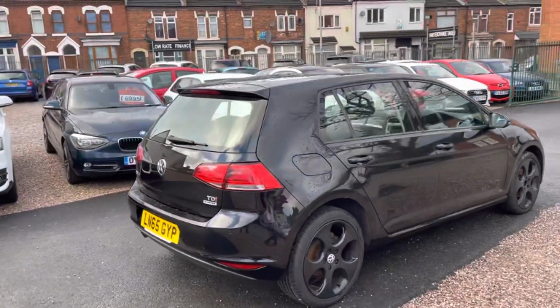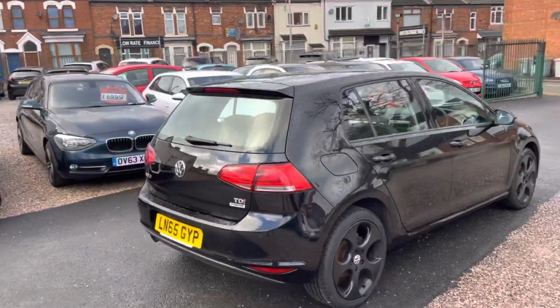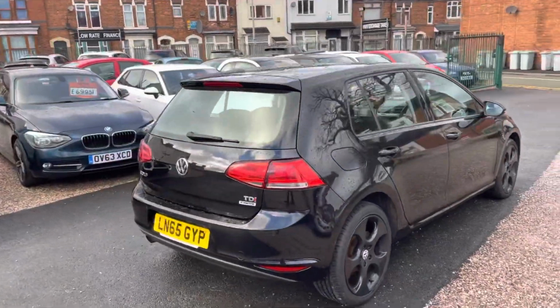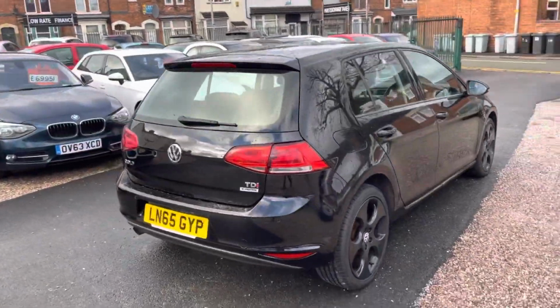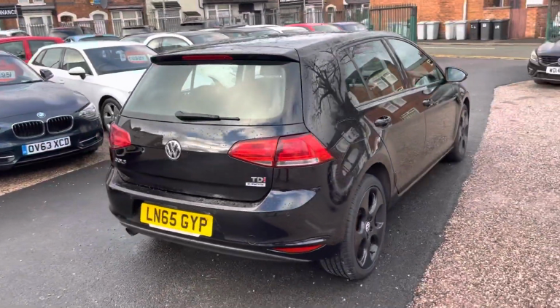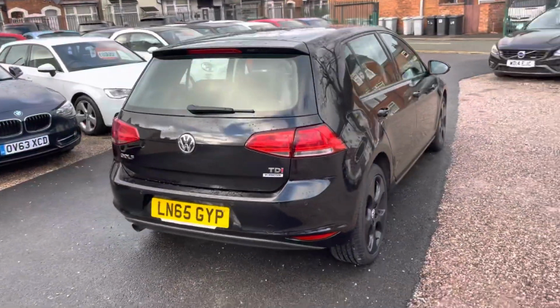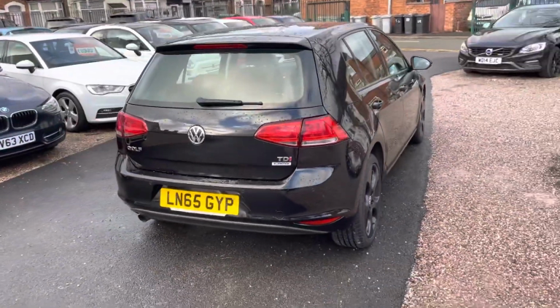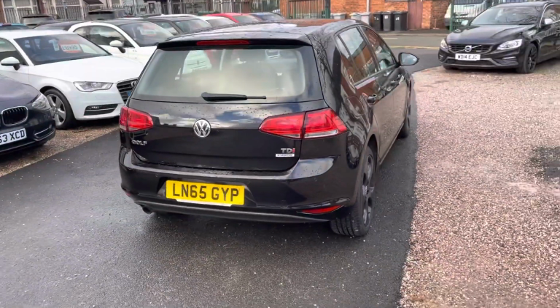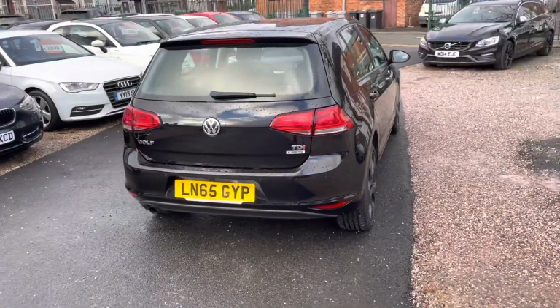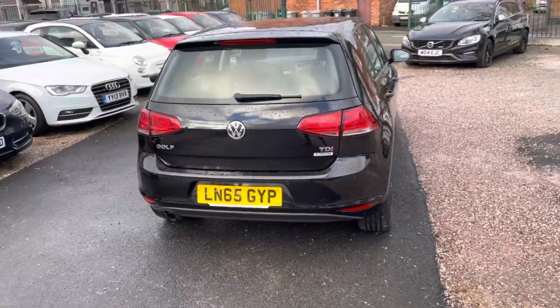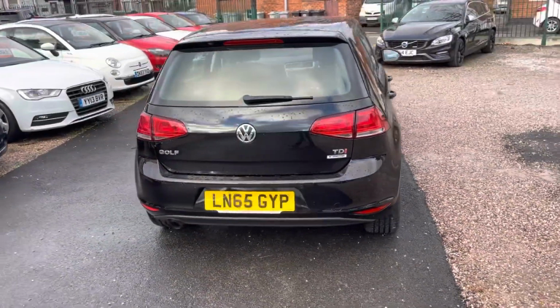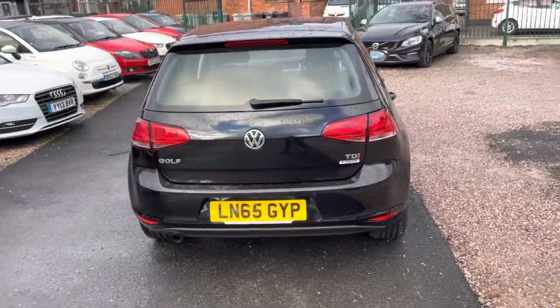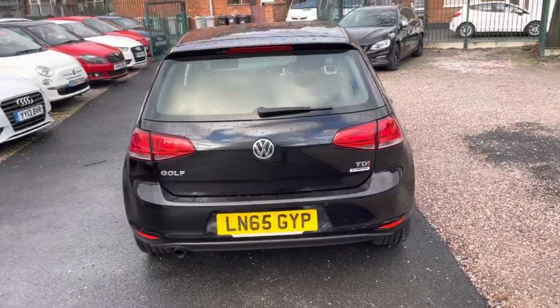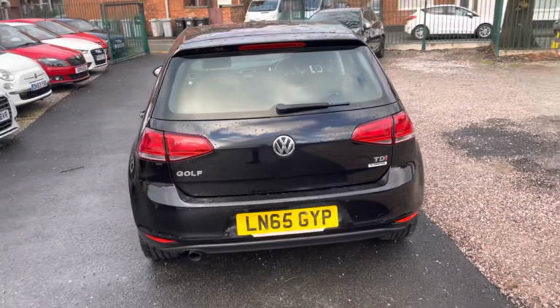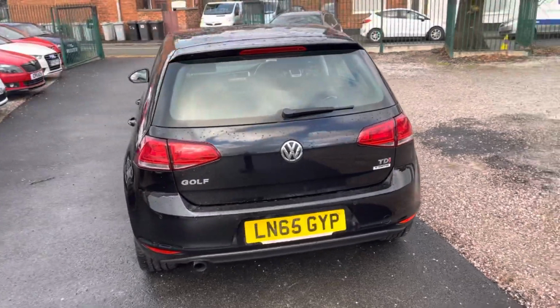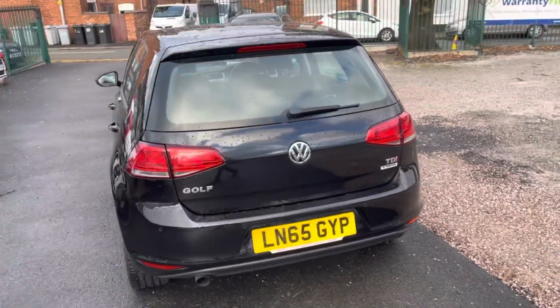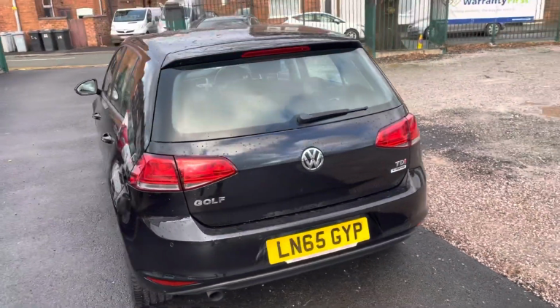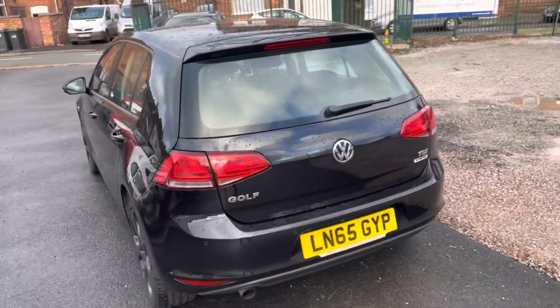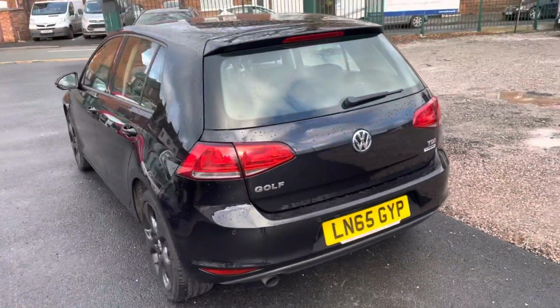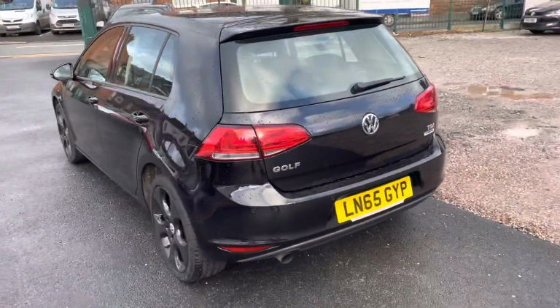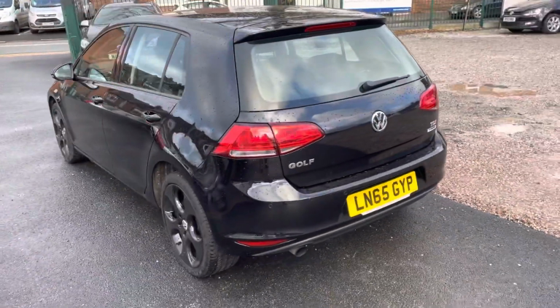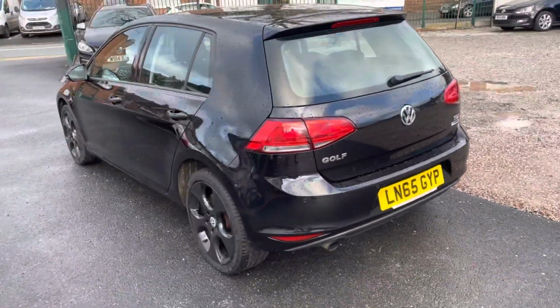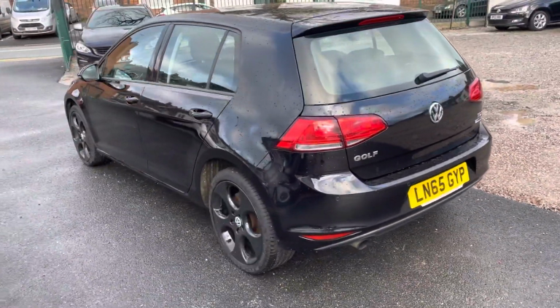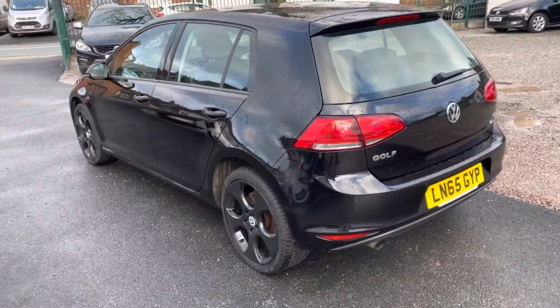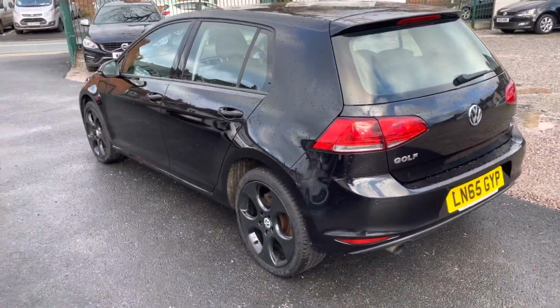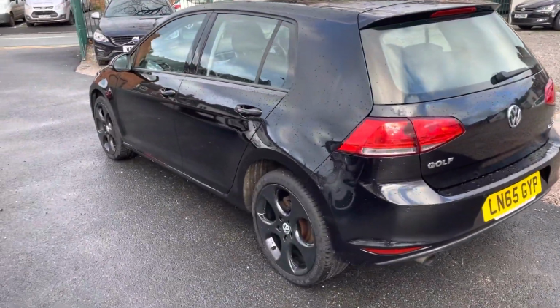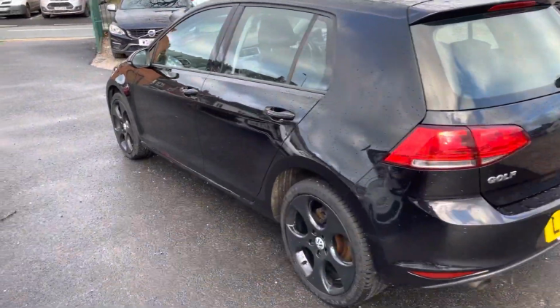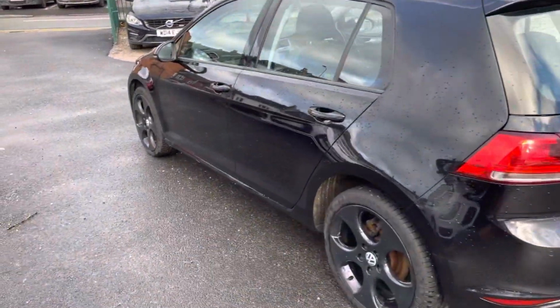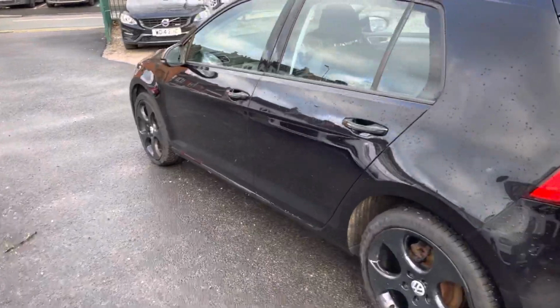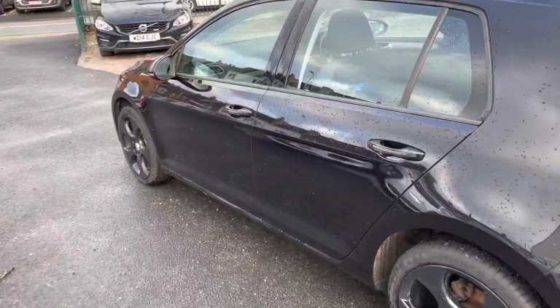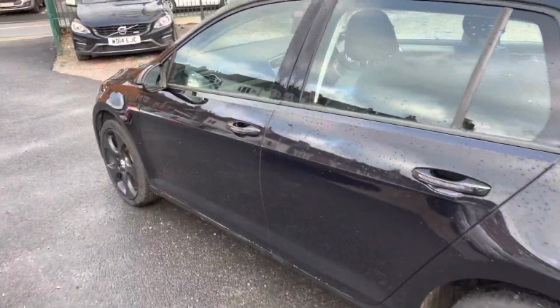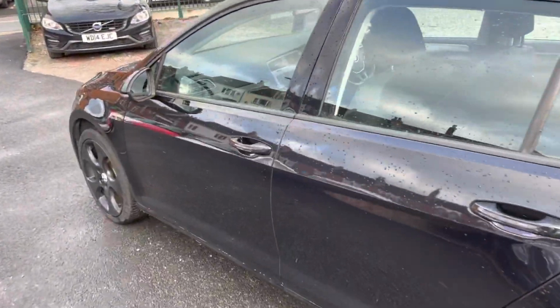I'll show you the interior. Looks nice on the GTI wheels. Diesel, very economical. Gearbox drives really lovely, nice and smooth. Bodywork's in good overall condition.